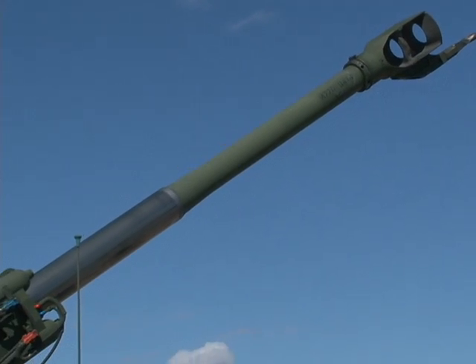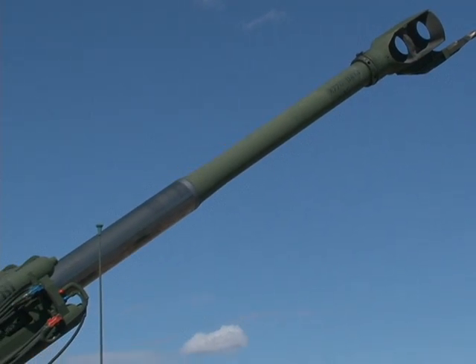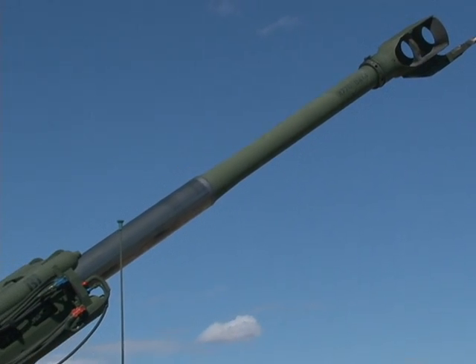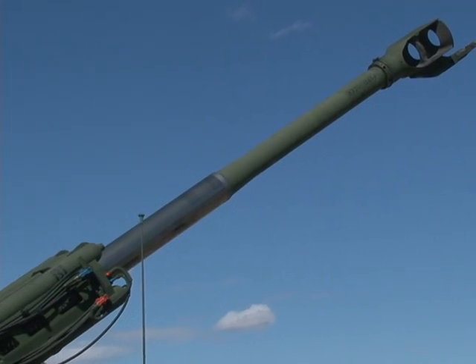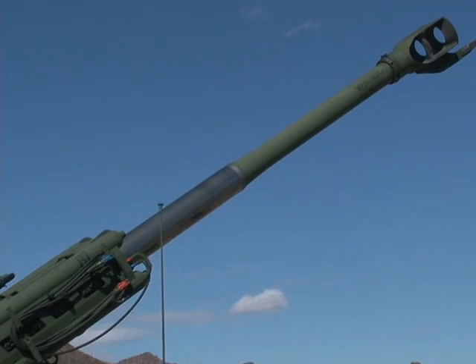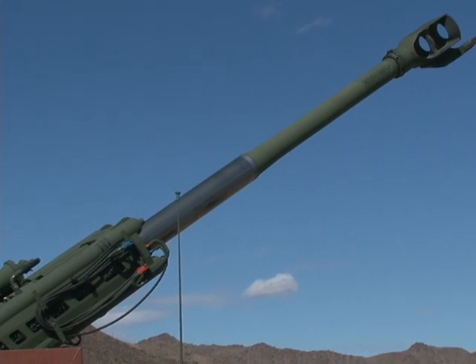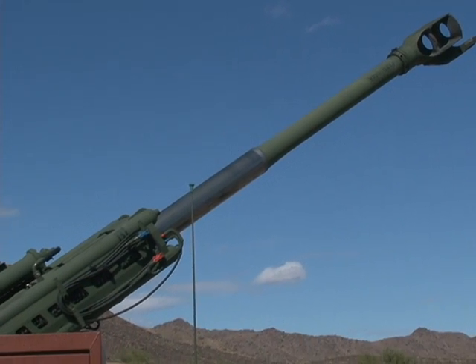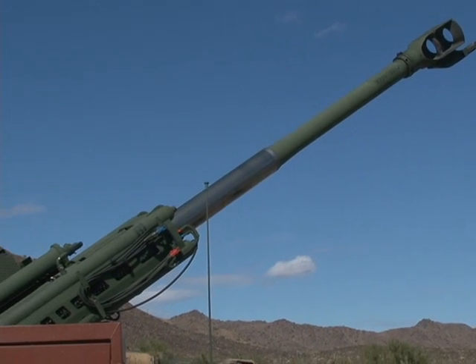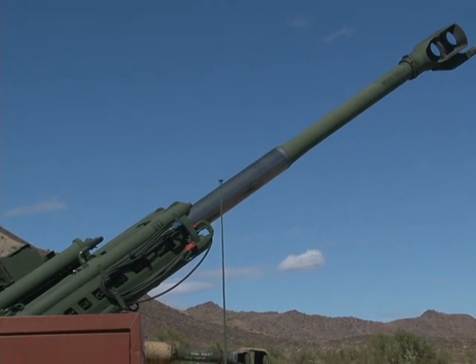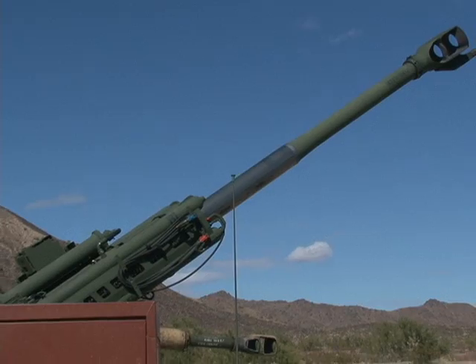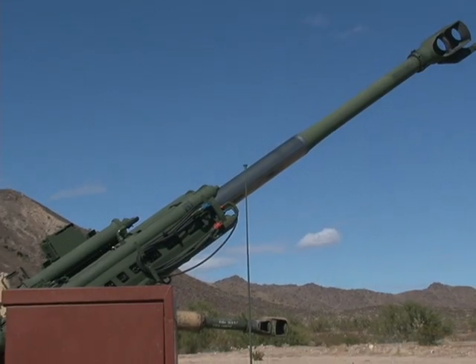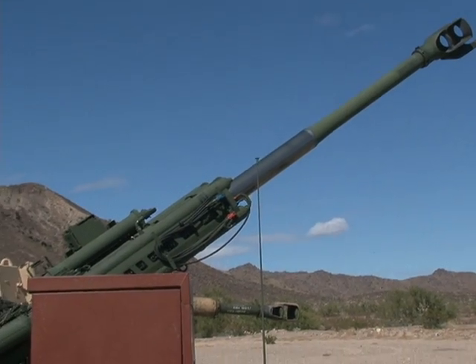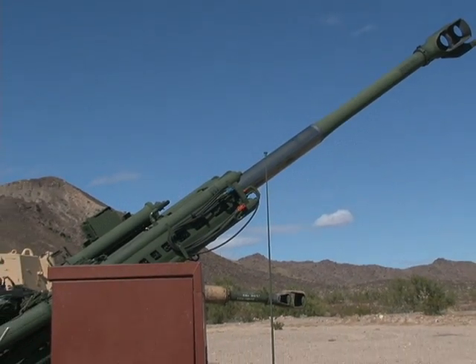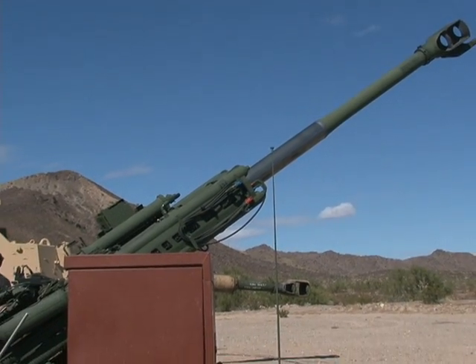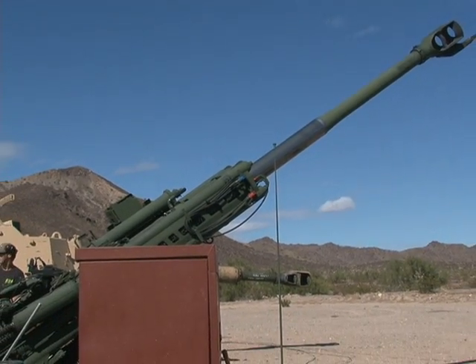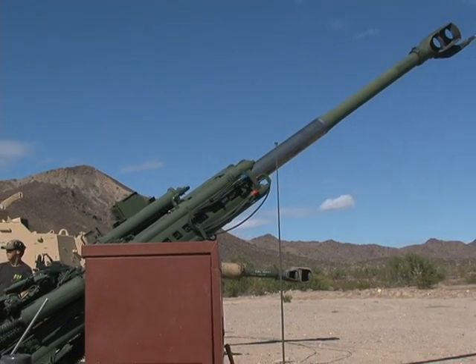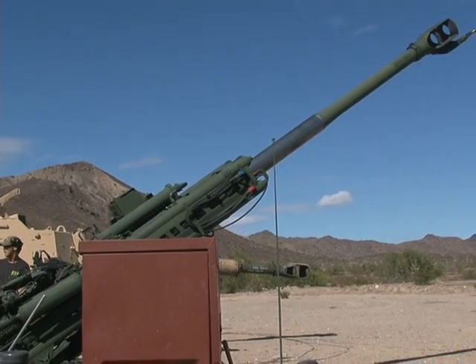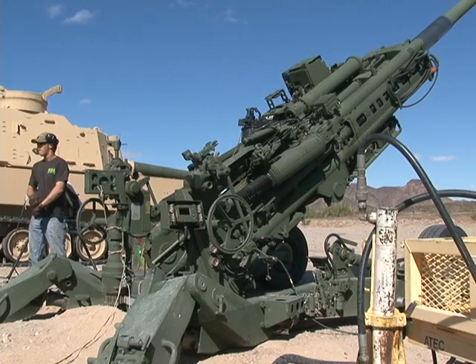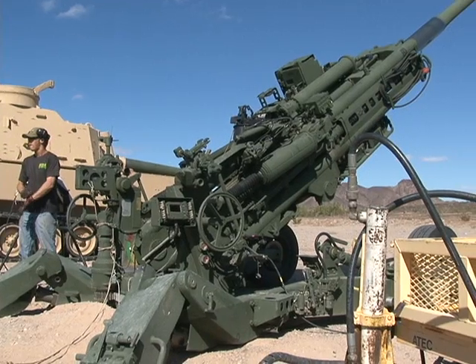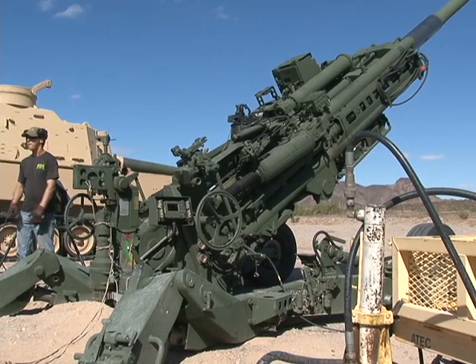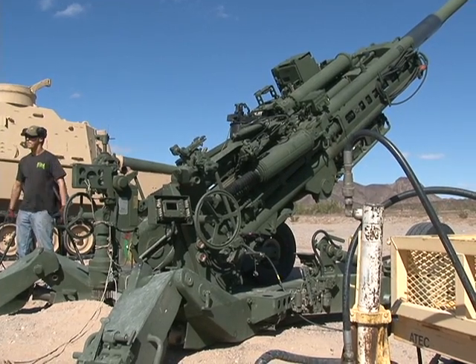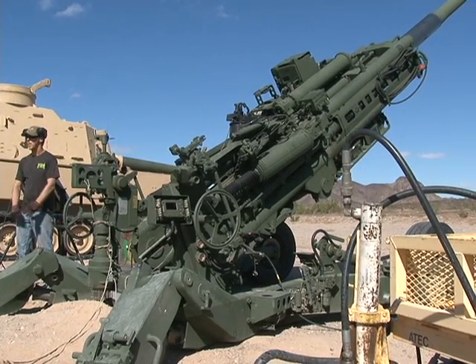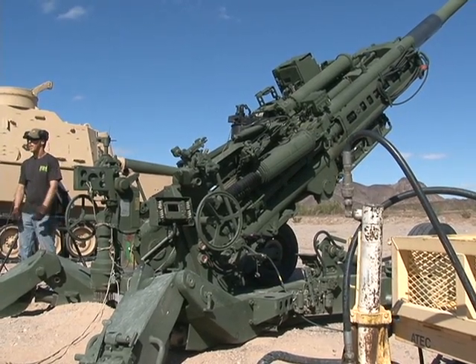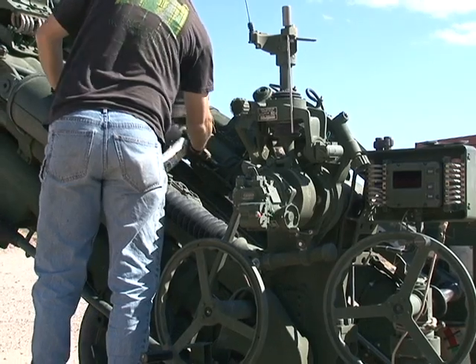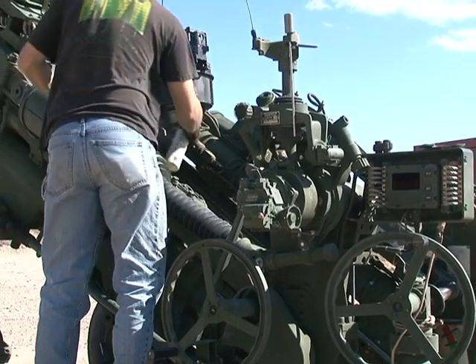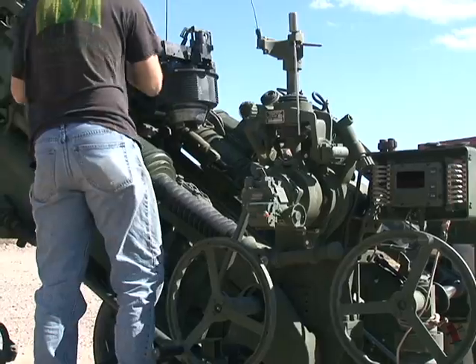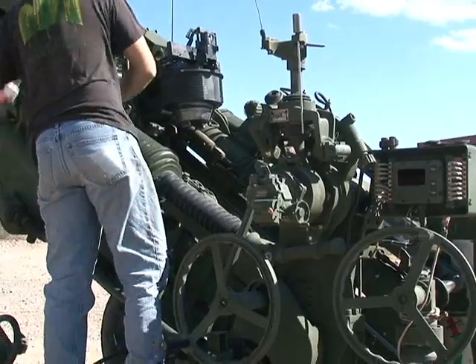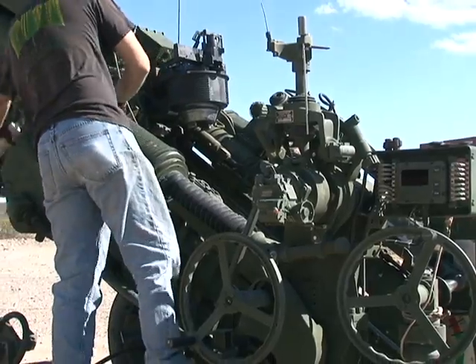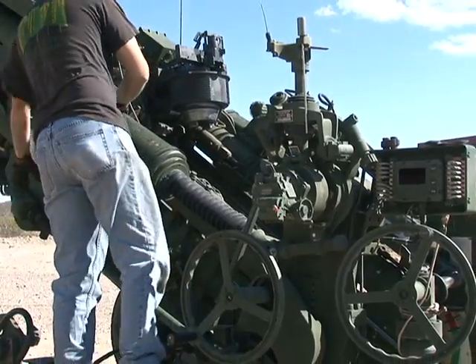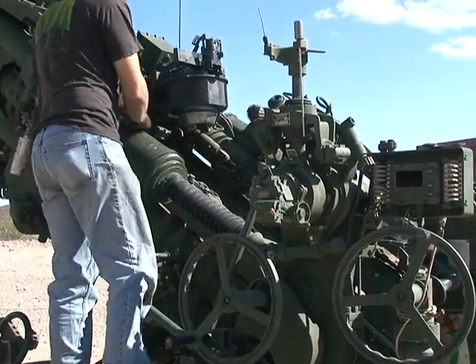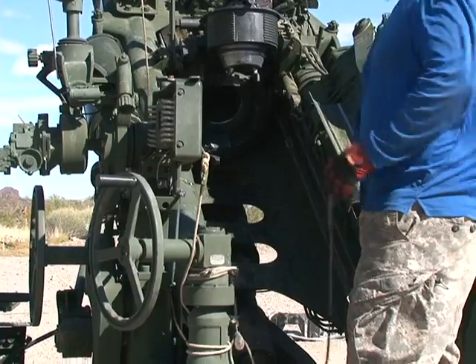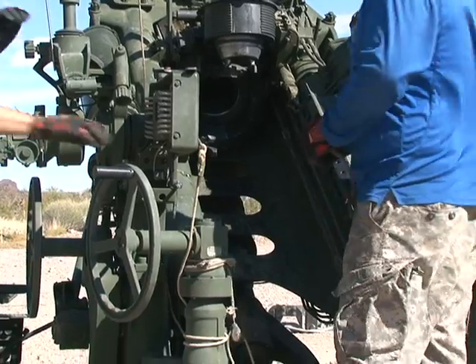Artillery tests are conducted year-round at Yuma Proving Ground, so what makes this particular test so special that military personnel from England and the Netherlands are on hand to watch?